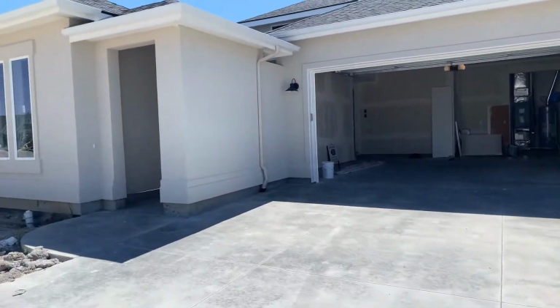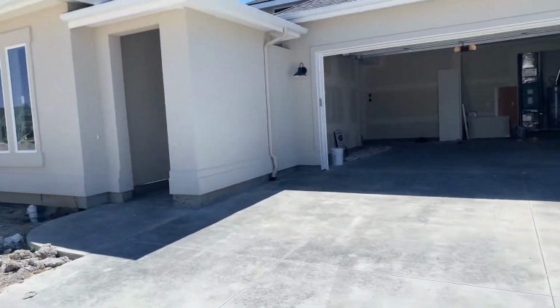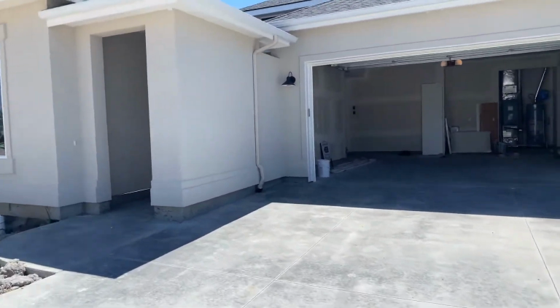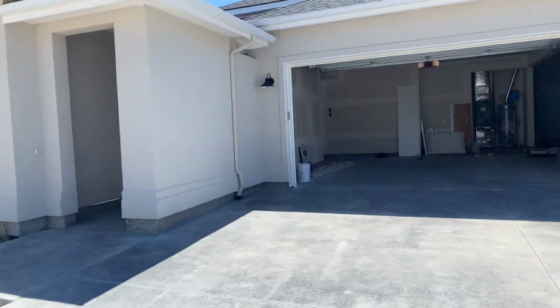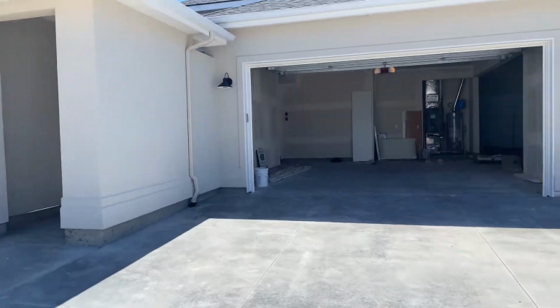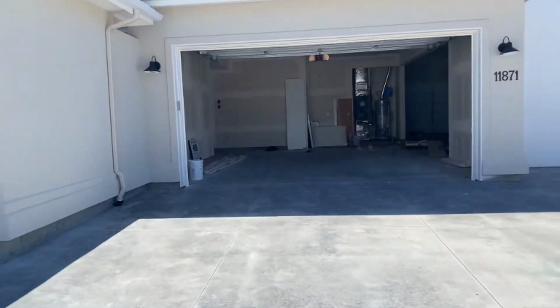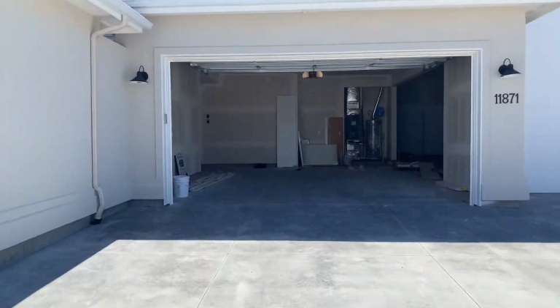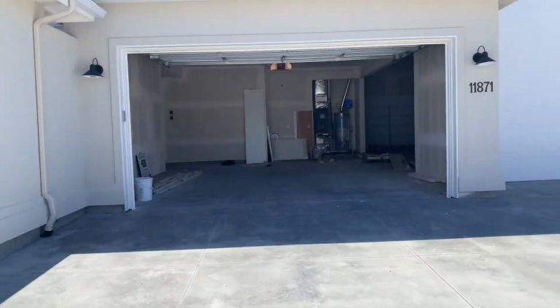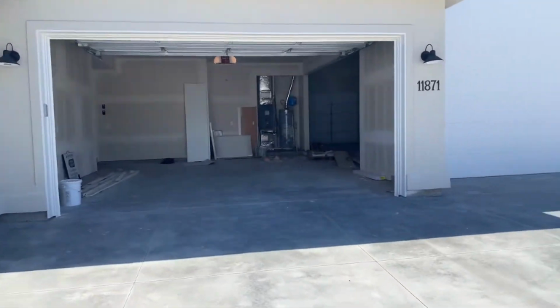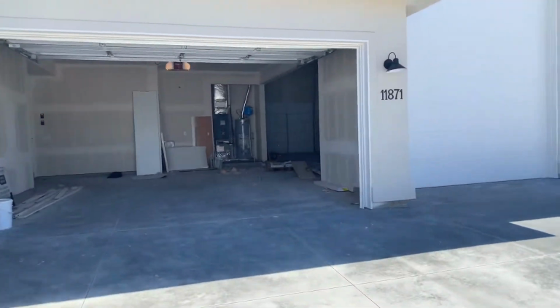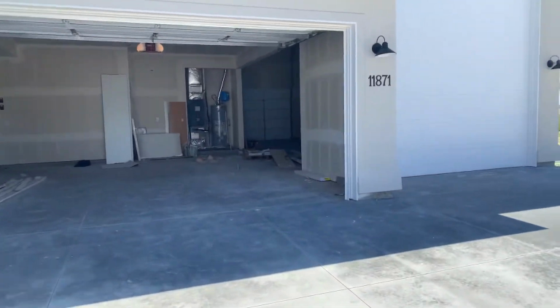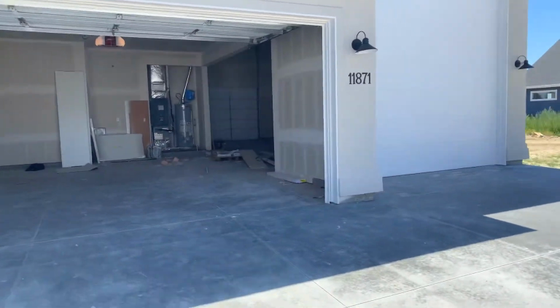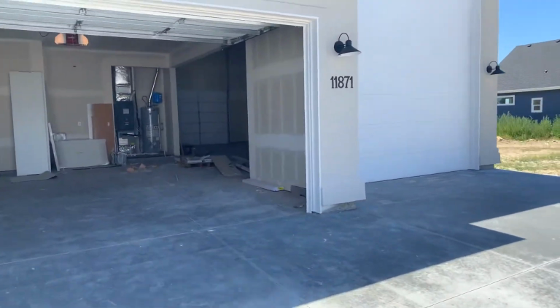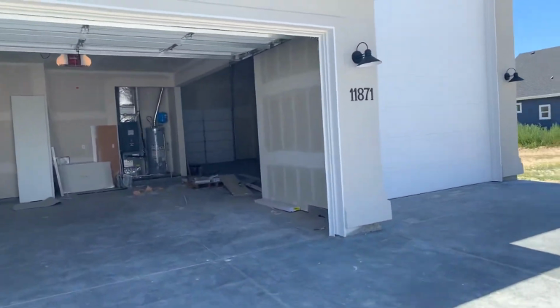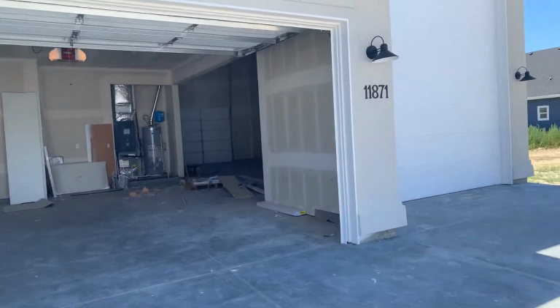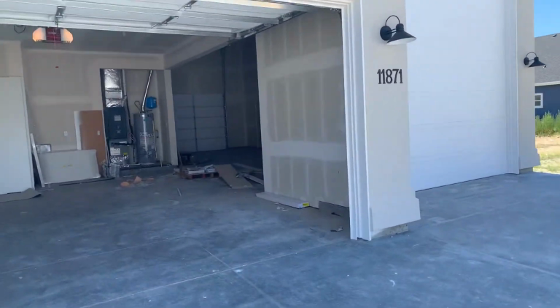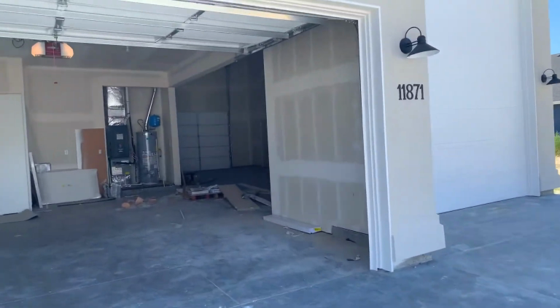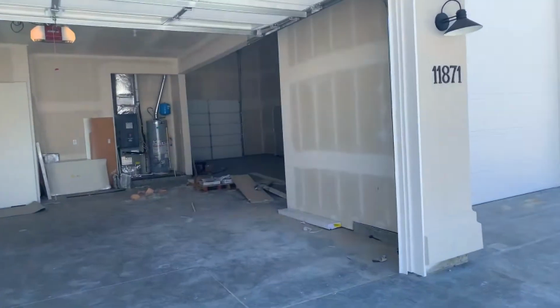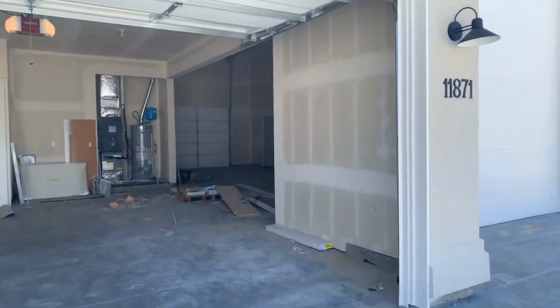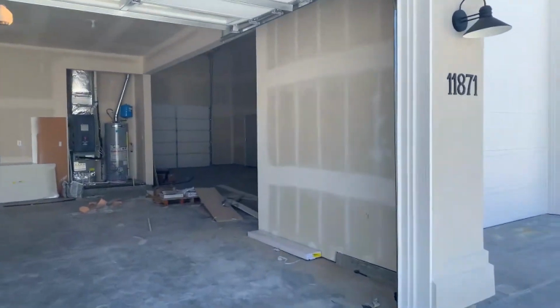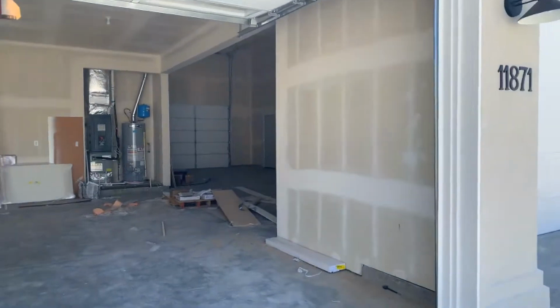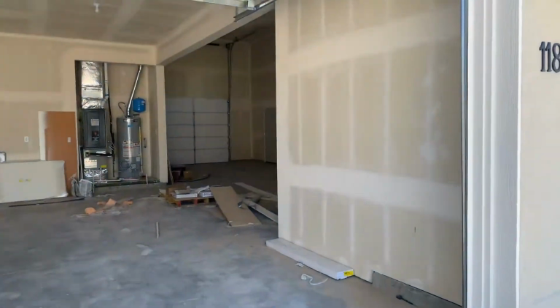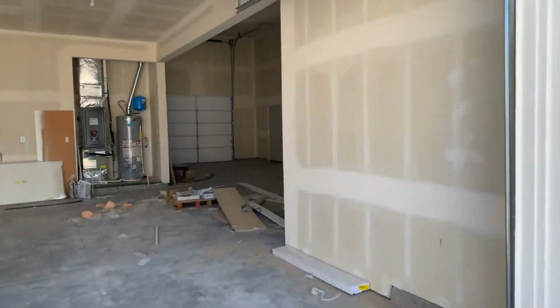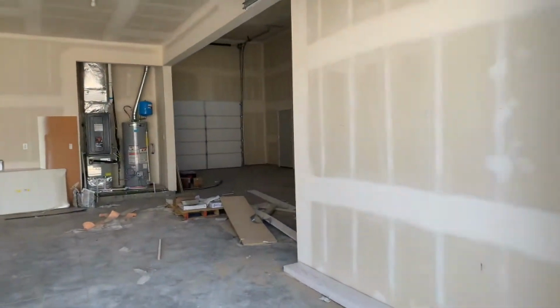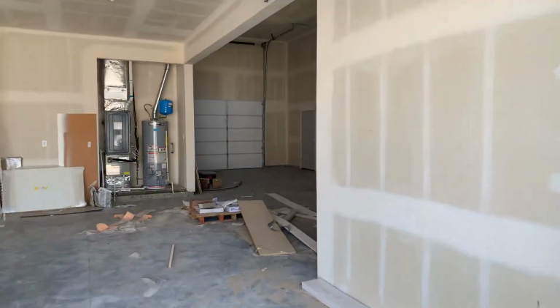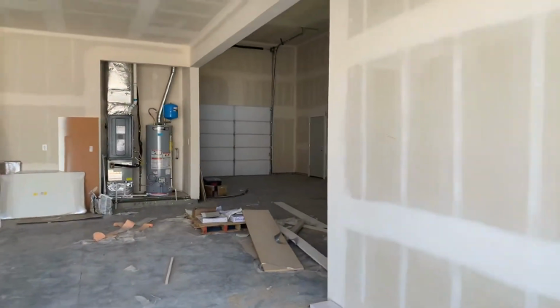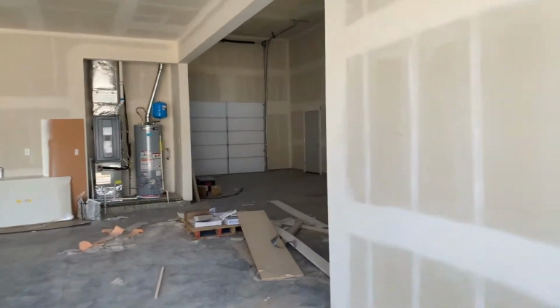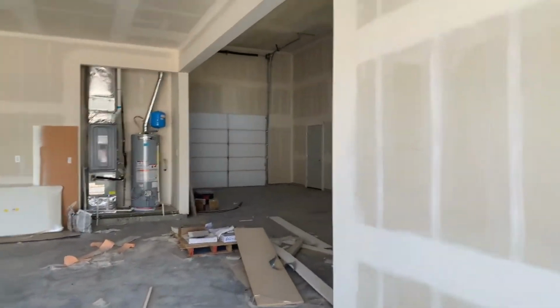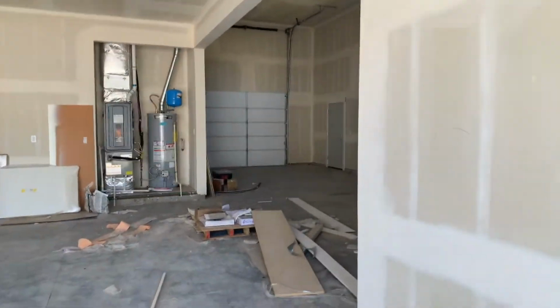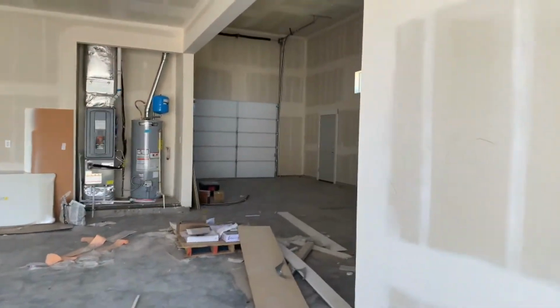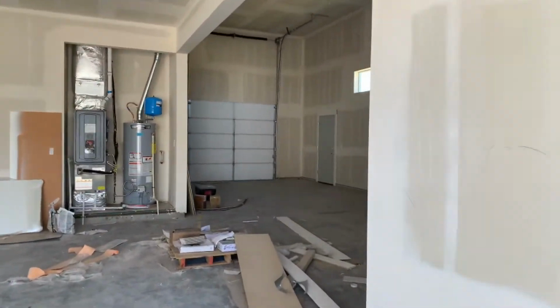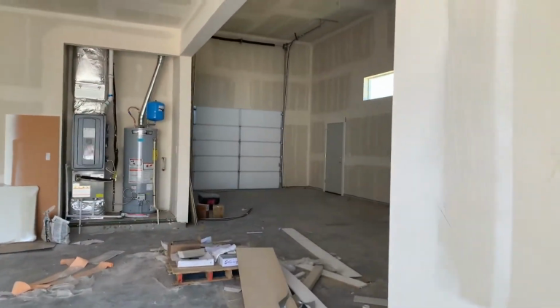I don't know how finished out it is. I like that. On the RV it's got a smaller pull-through over there.